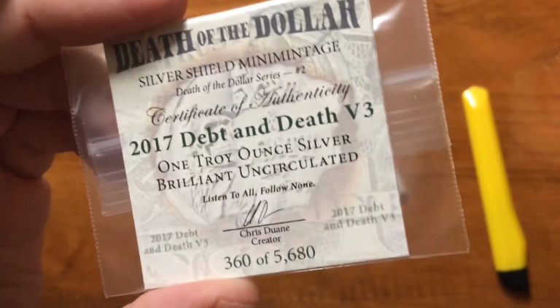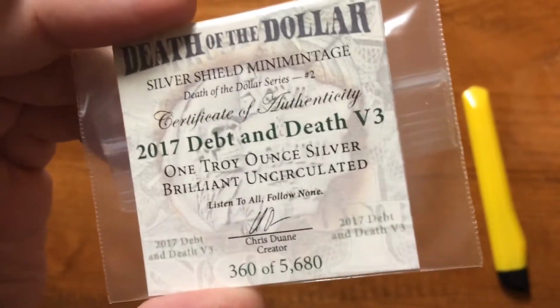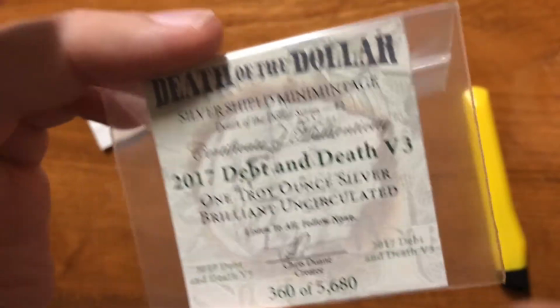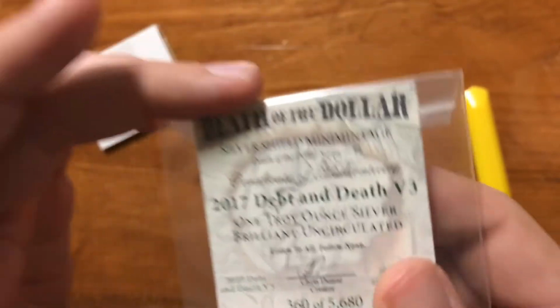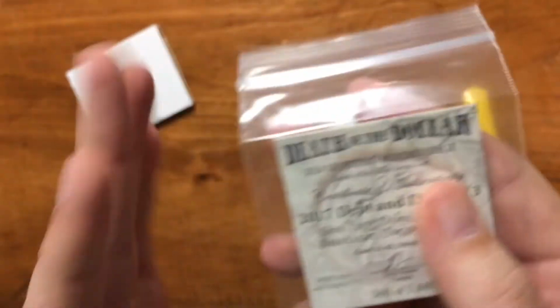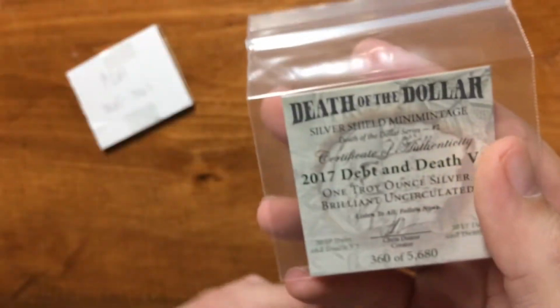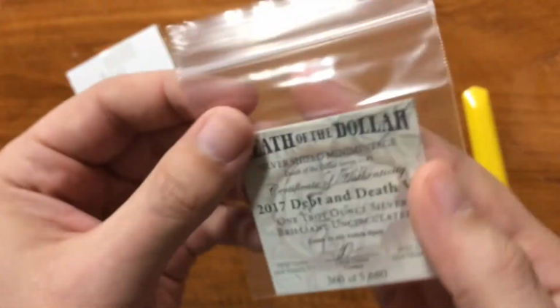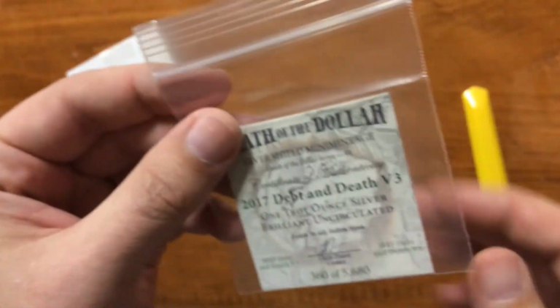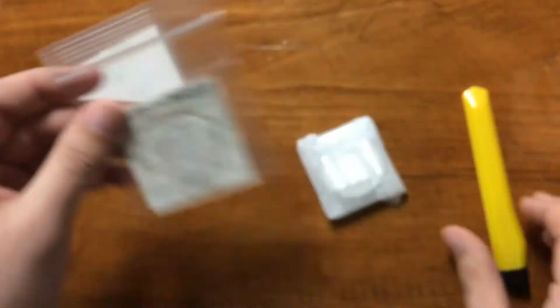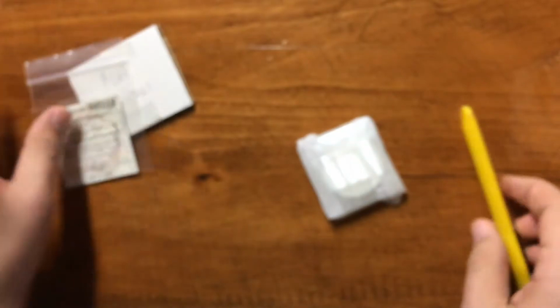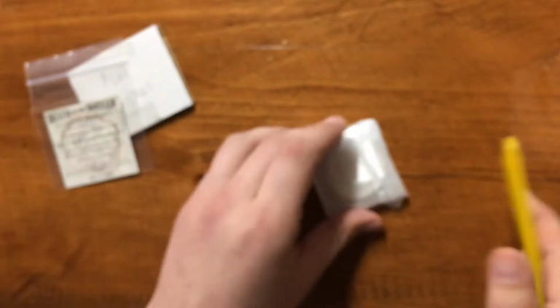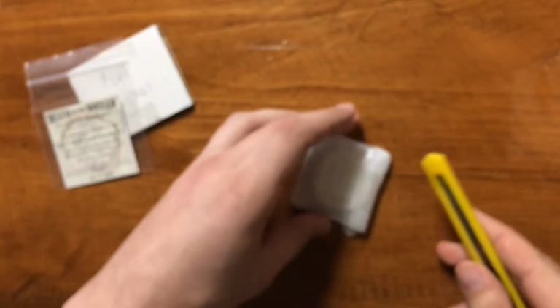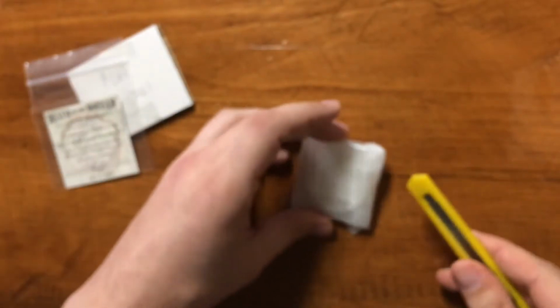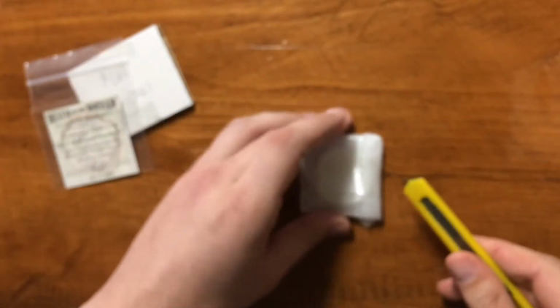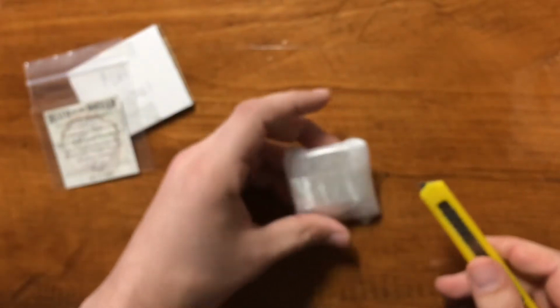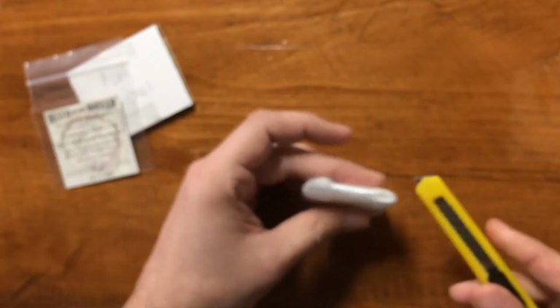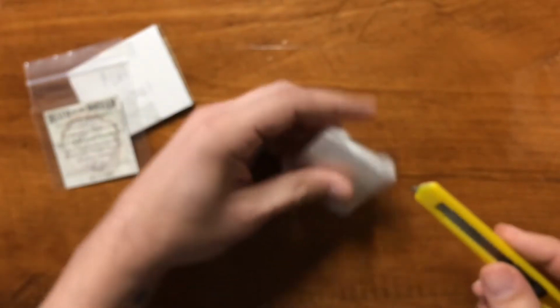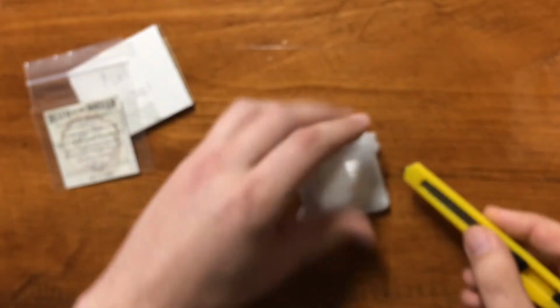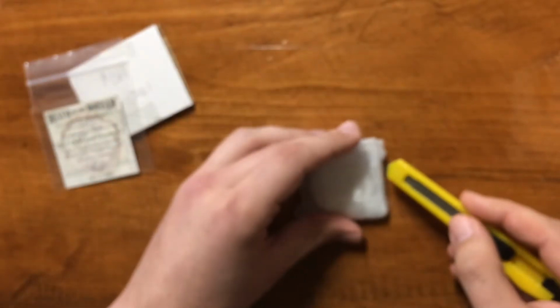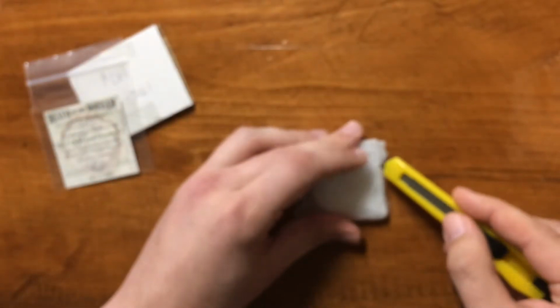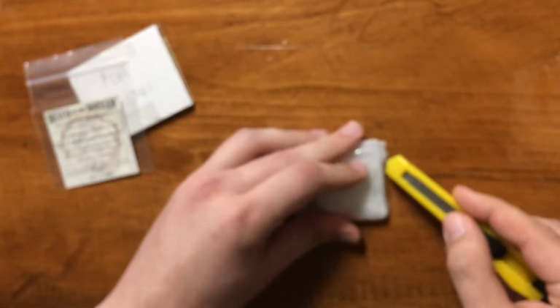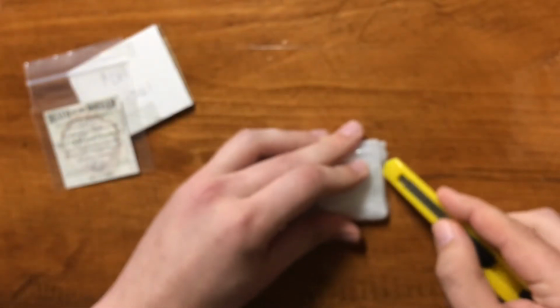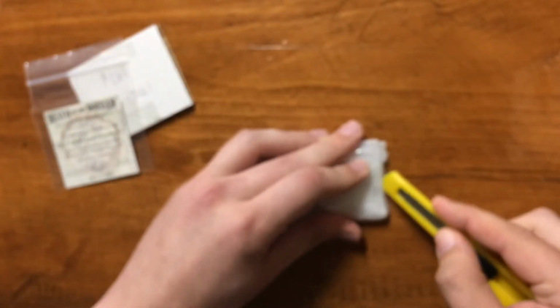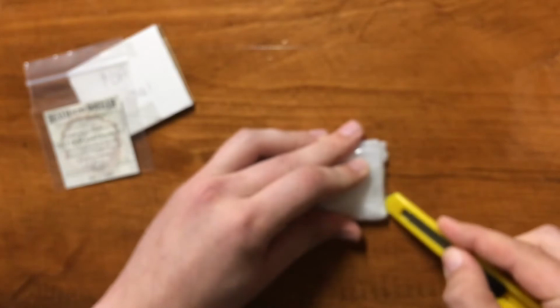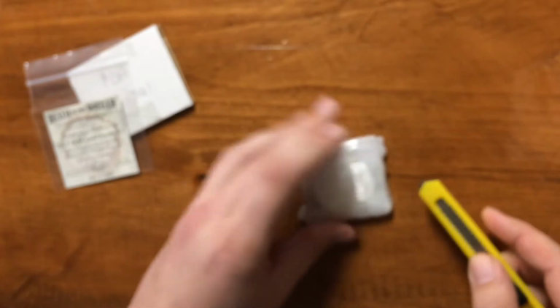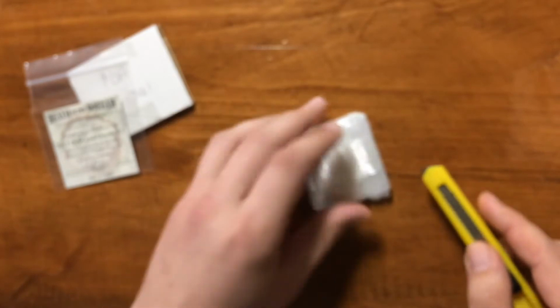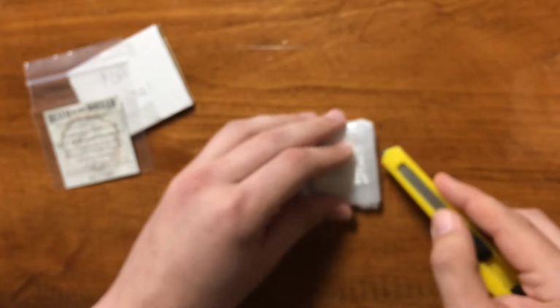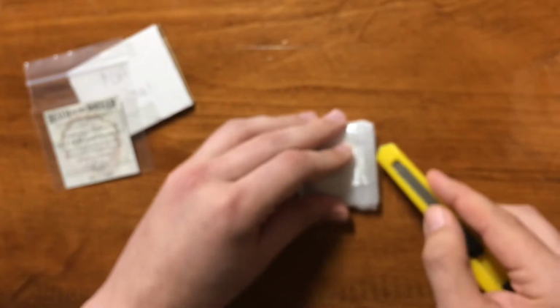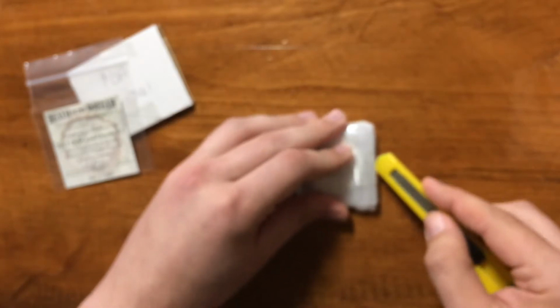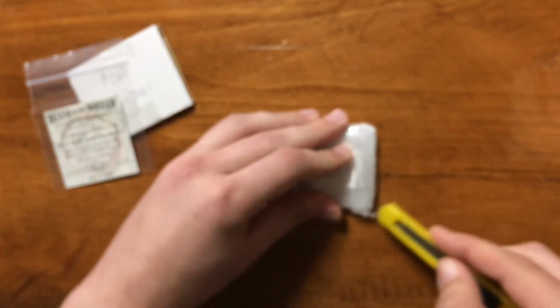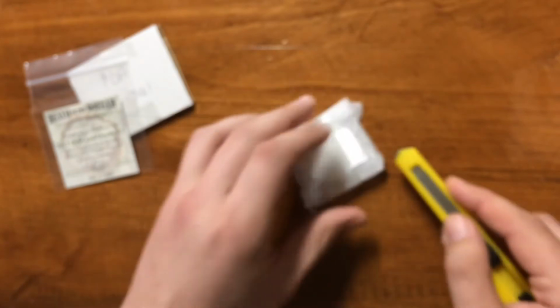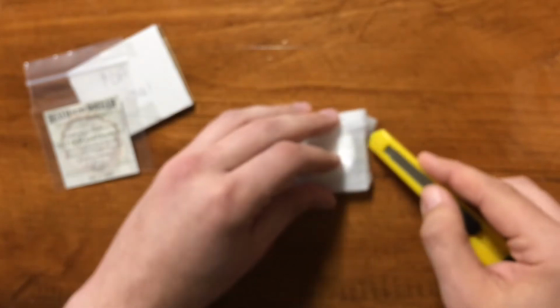Another dead and death. It's pretty cool — 360 and 361. I don't know if it matters but it's interesting when I get the lower serial numbers. I never know what I'm going to get with them.